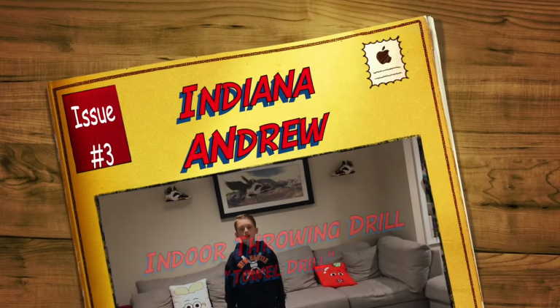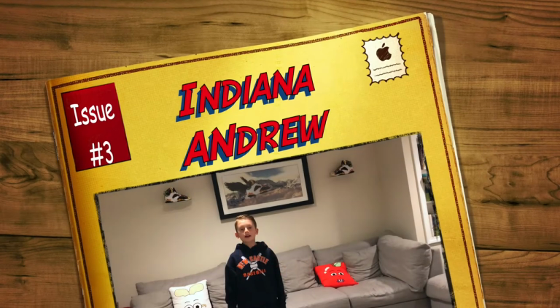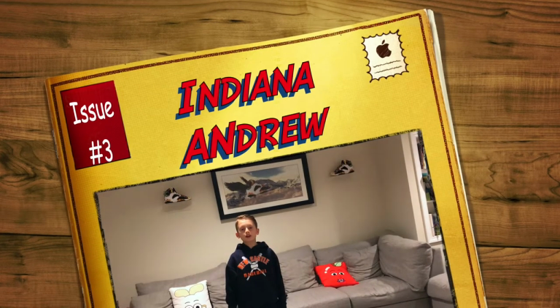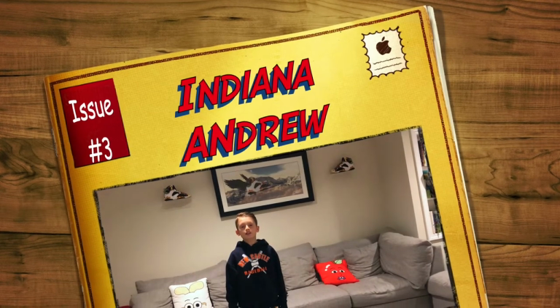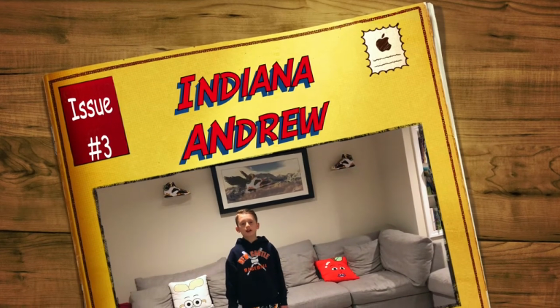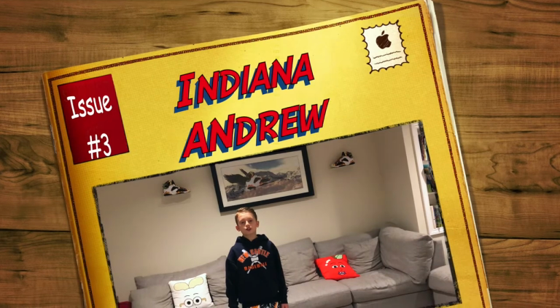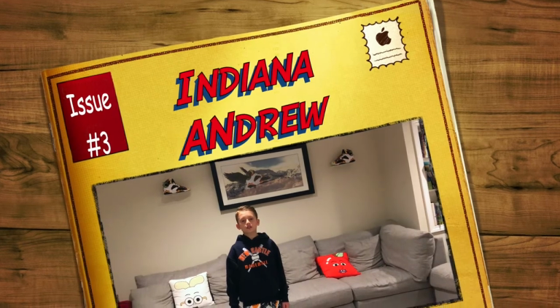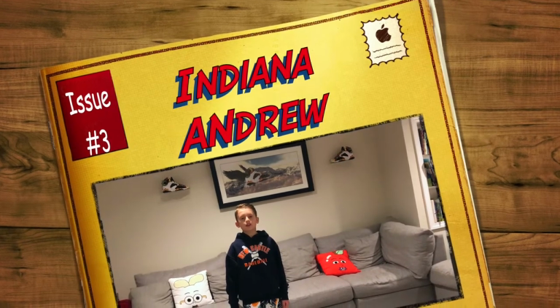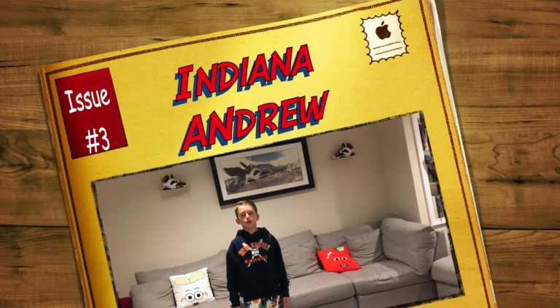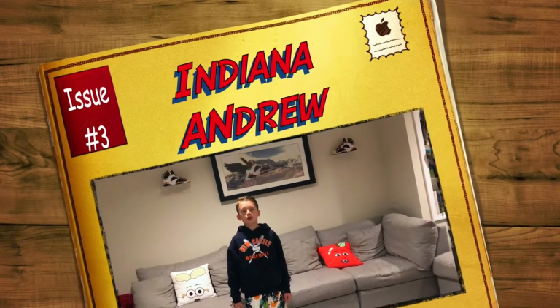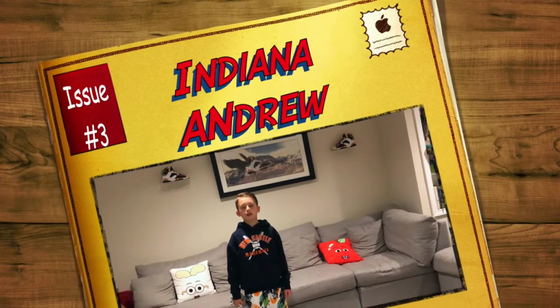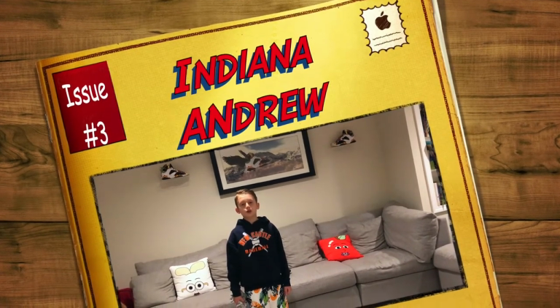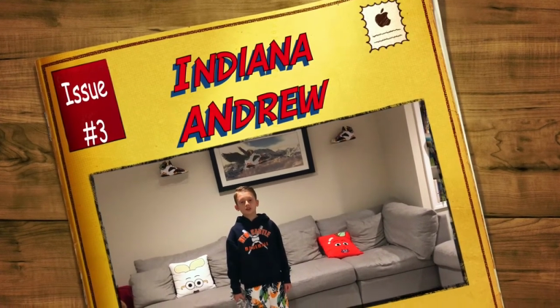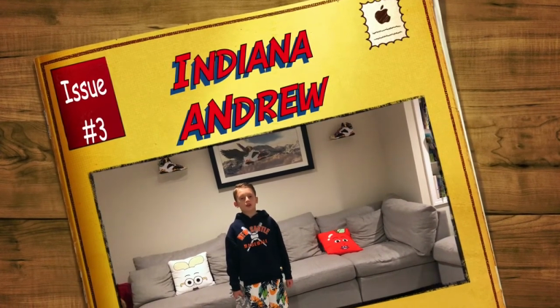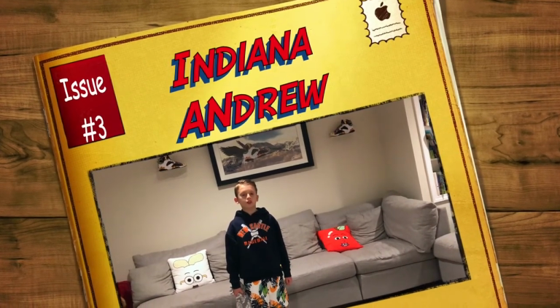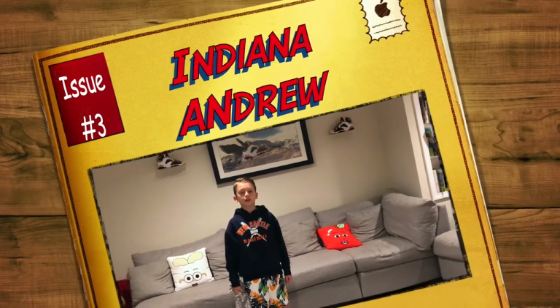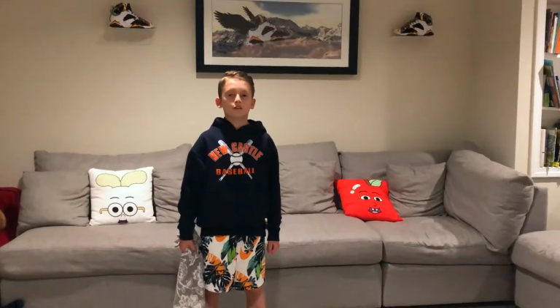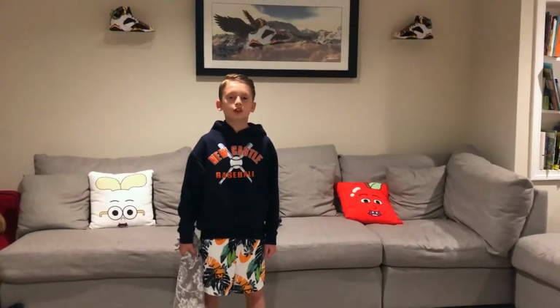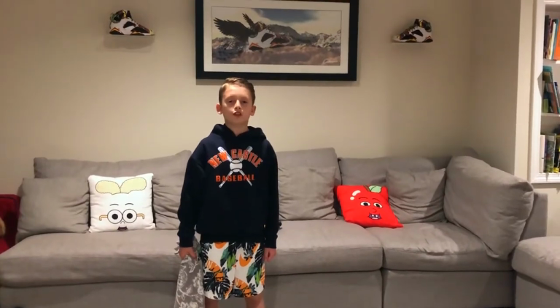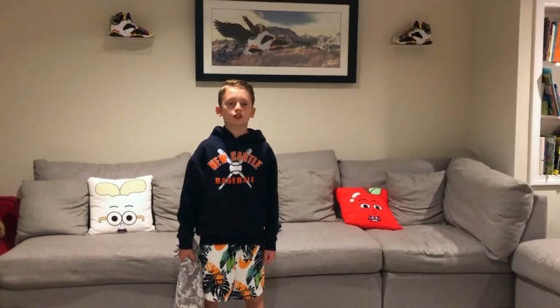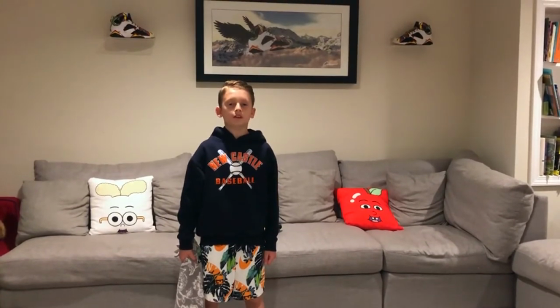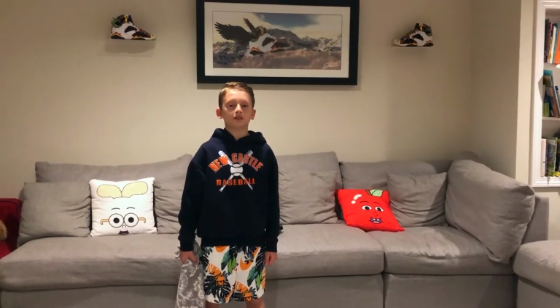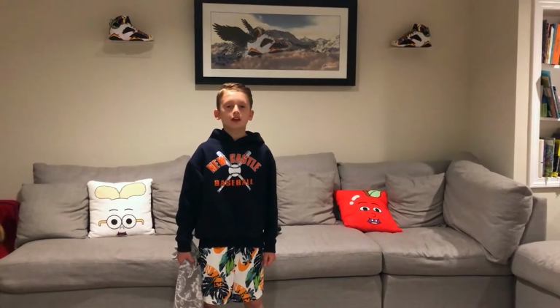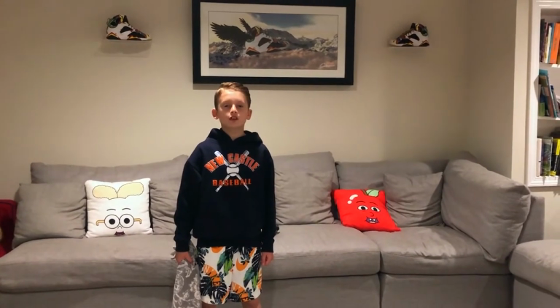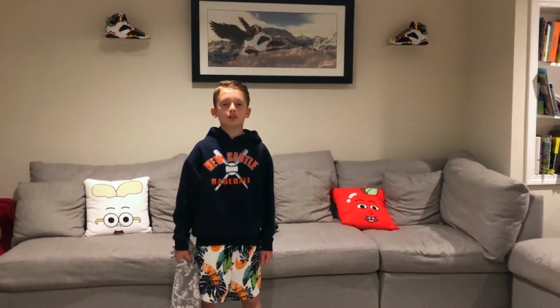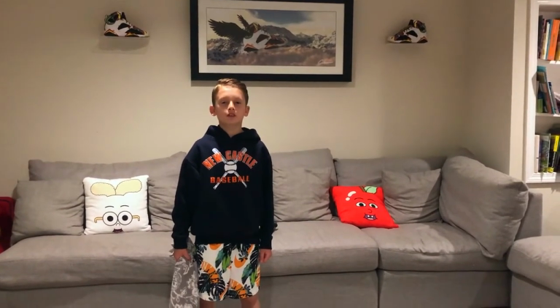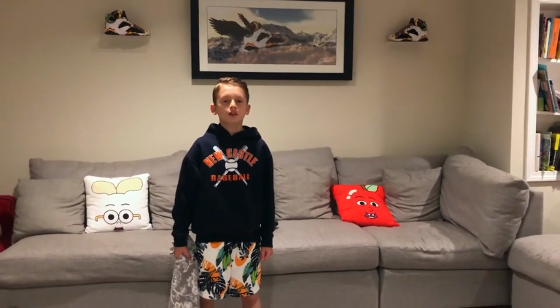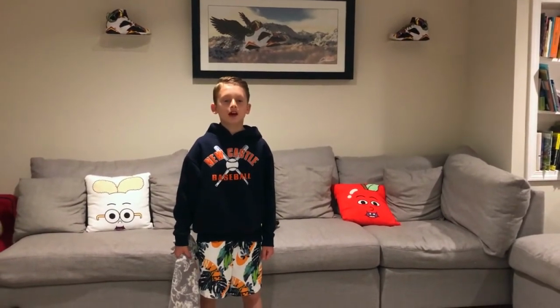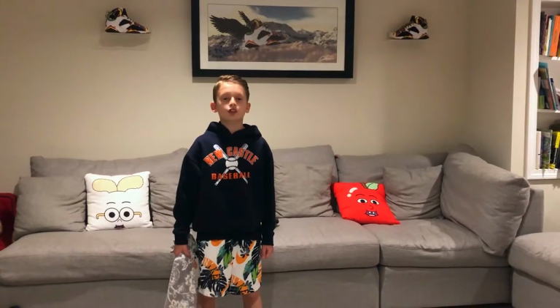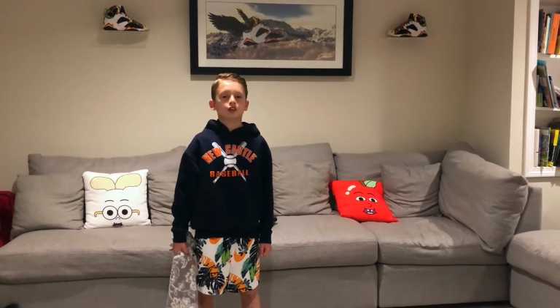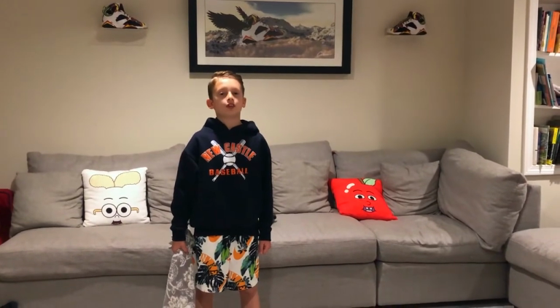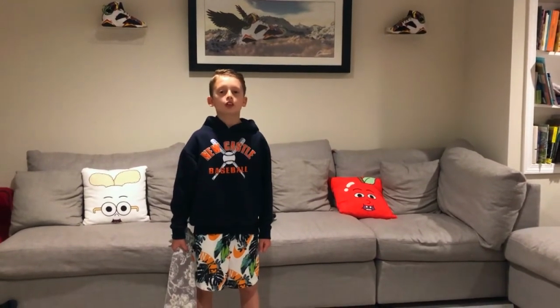Hey everybody, it's Indiana Andrew here. Today we're going to be working on indoor throwing drills. The first indoor throwing drill we're going to be doing is called the Temple of Doom towel resistant drill.